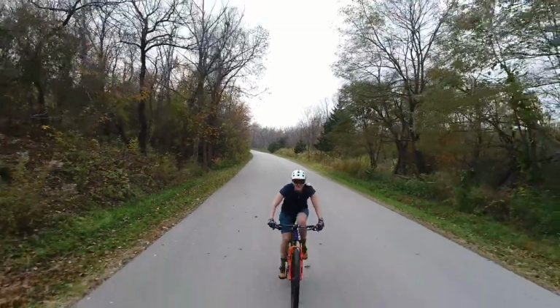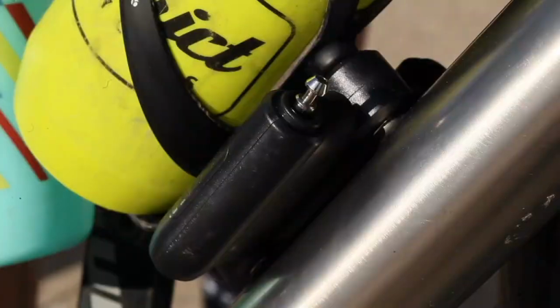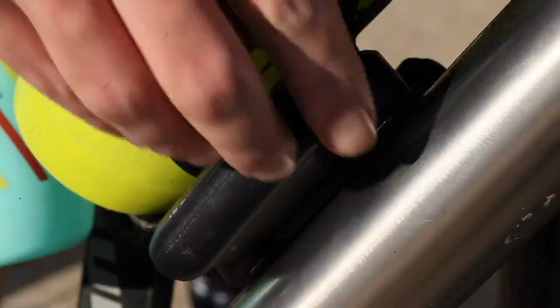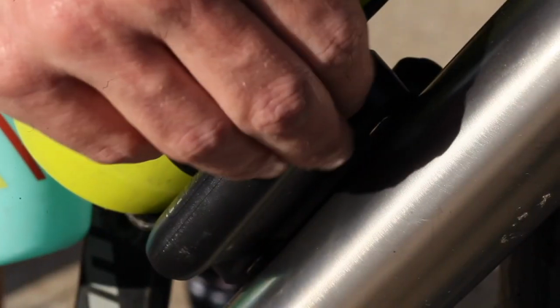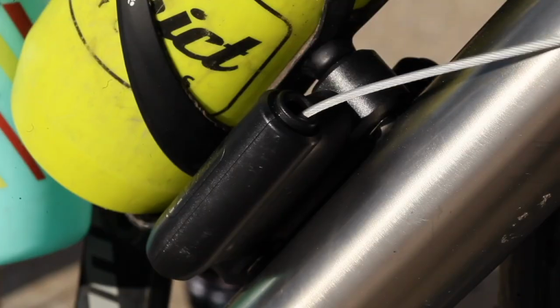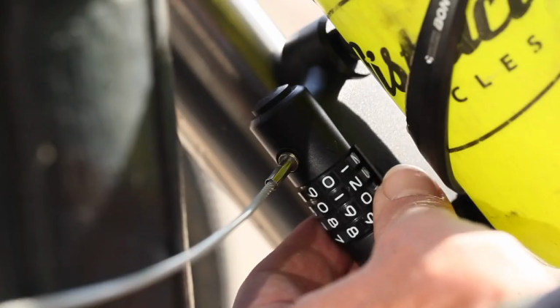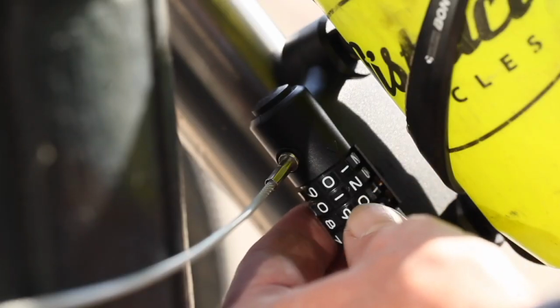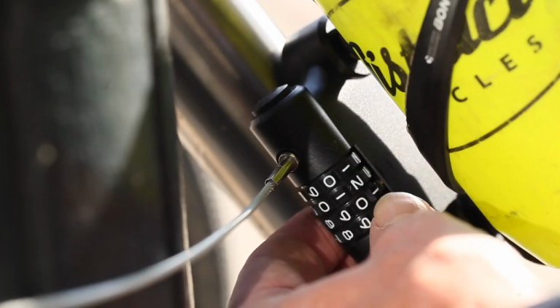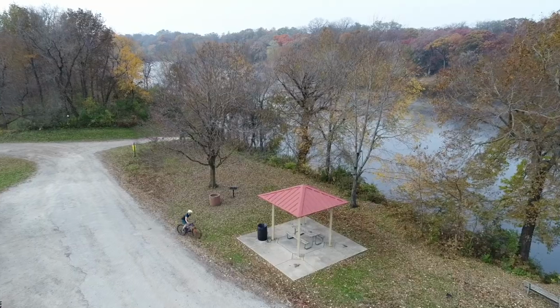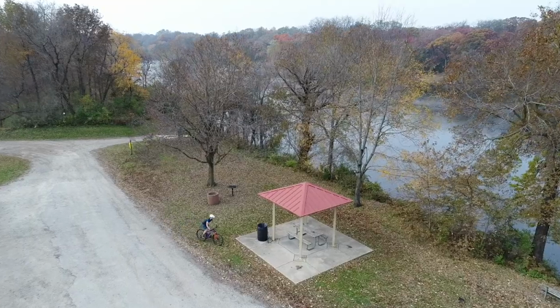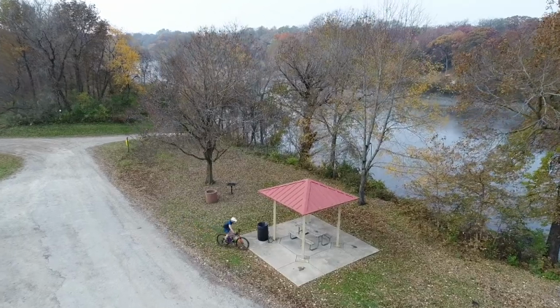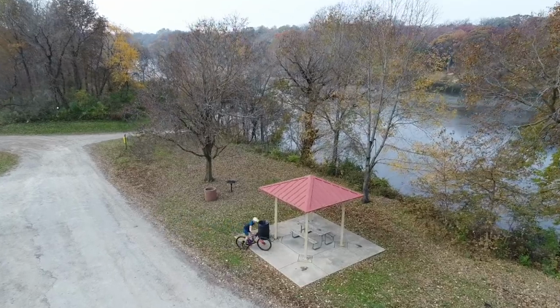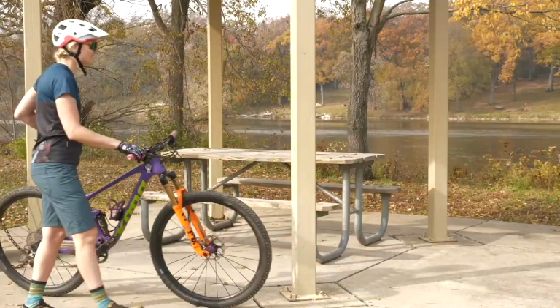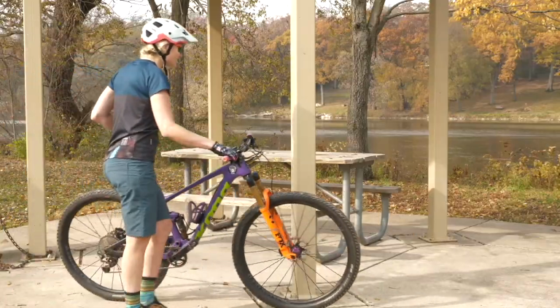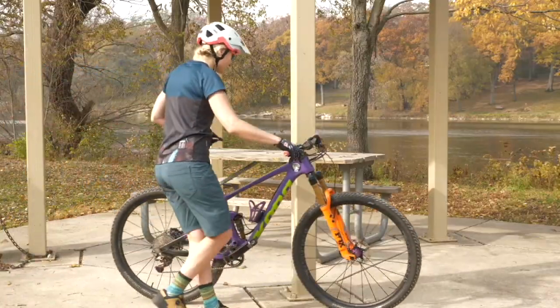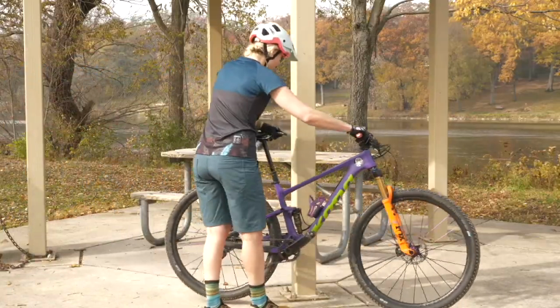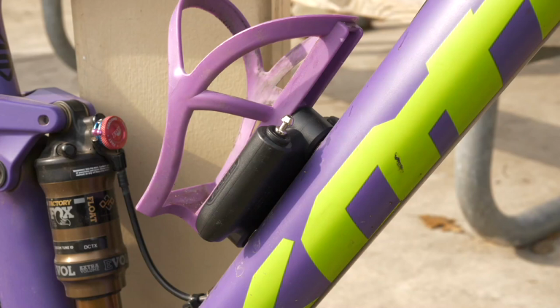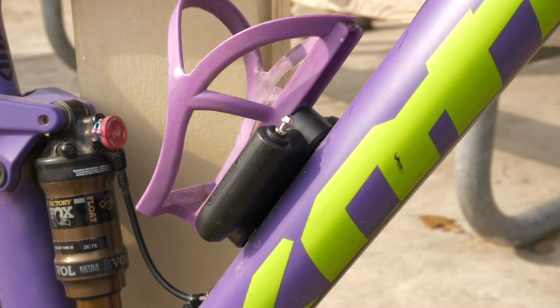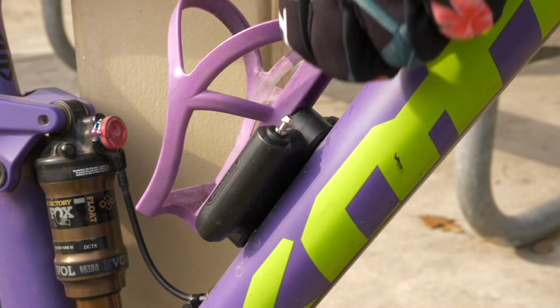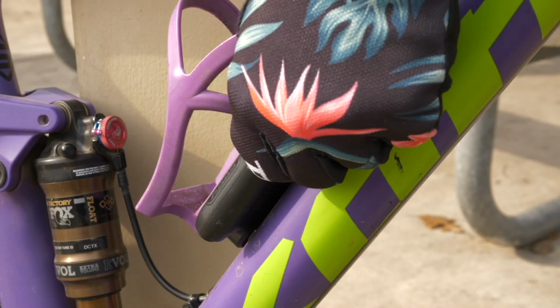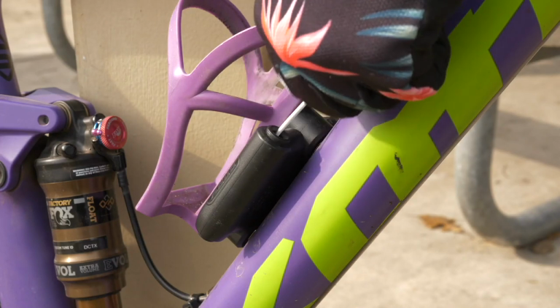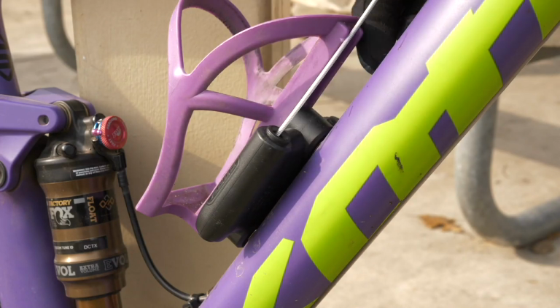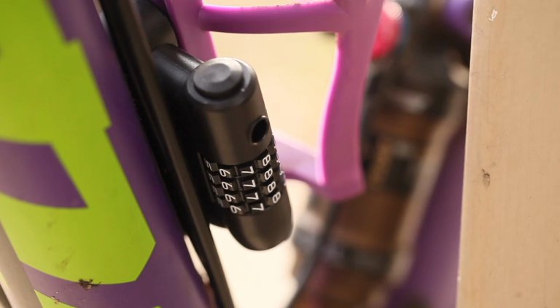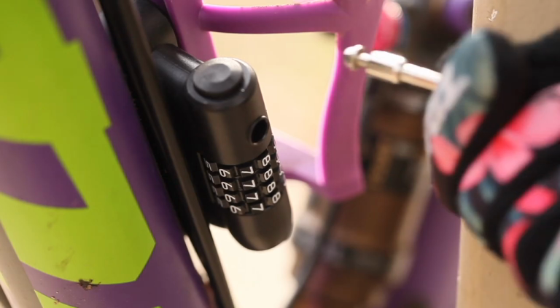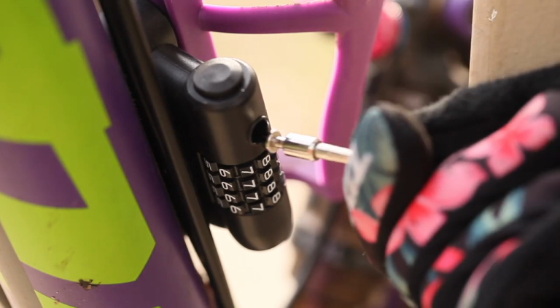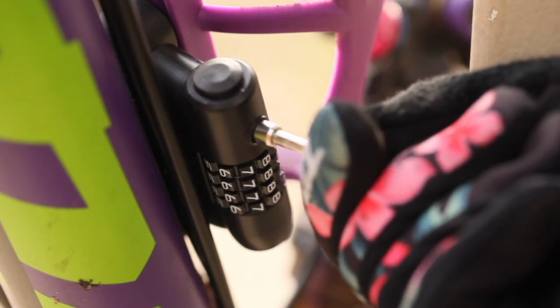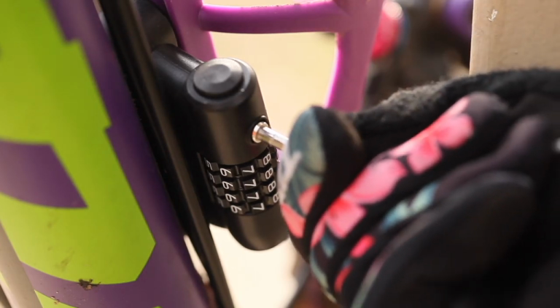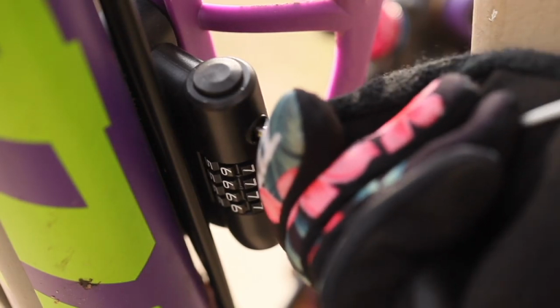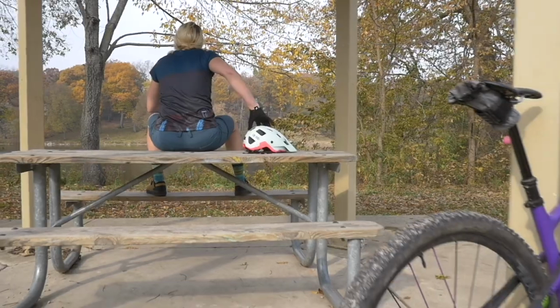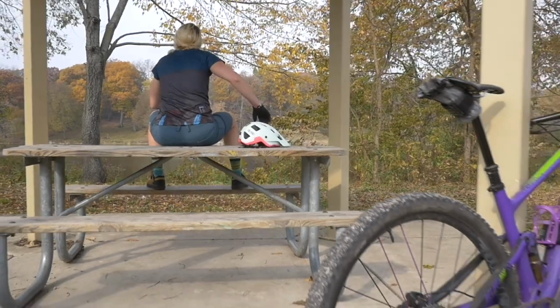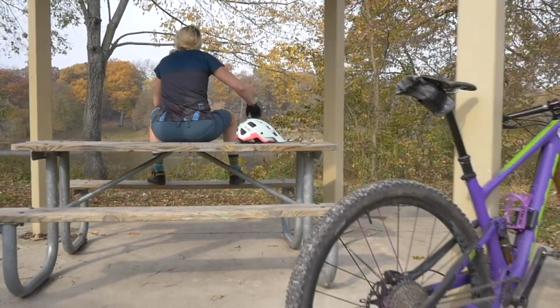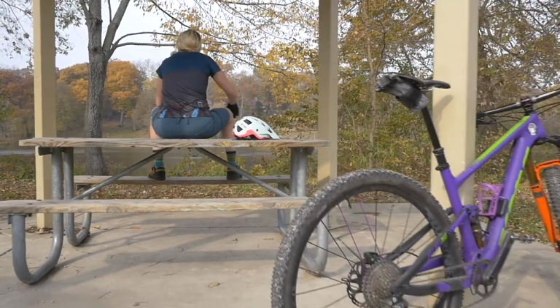Sportflex. Lightweight, compact, always there. The new Sportflex won't weigh you down when chasing KOMs, and will give you peace of mind when stopping for a mid-ride refuel or post-ride cold beverage.